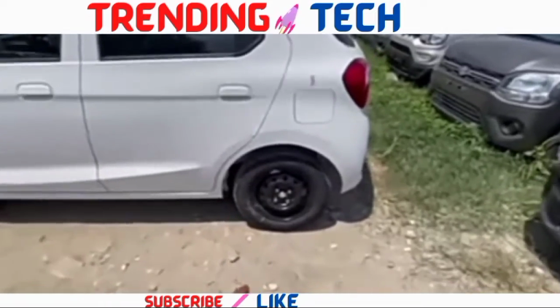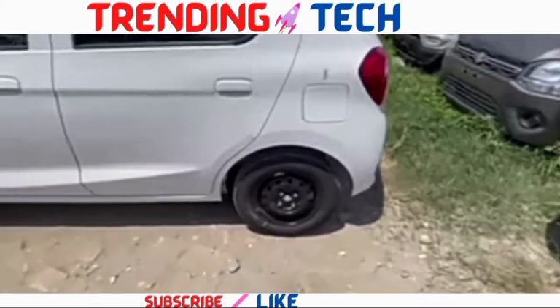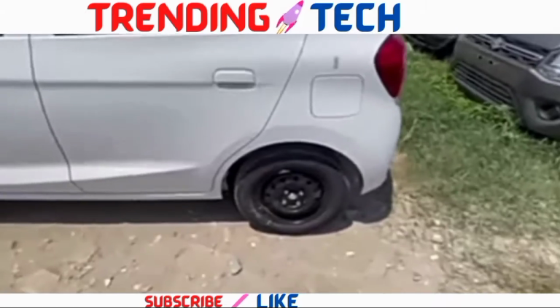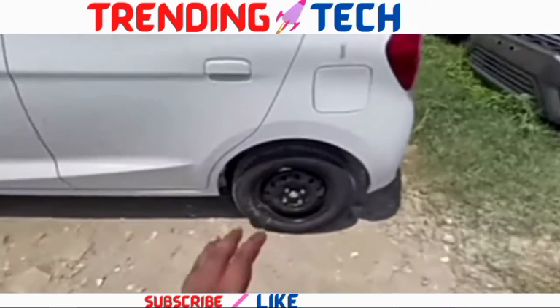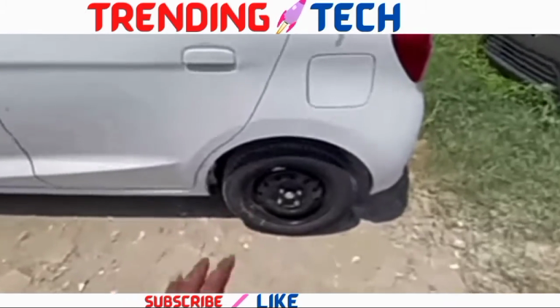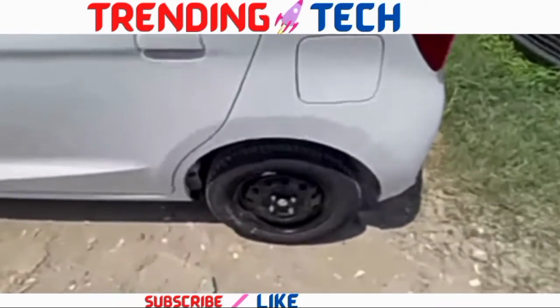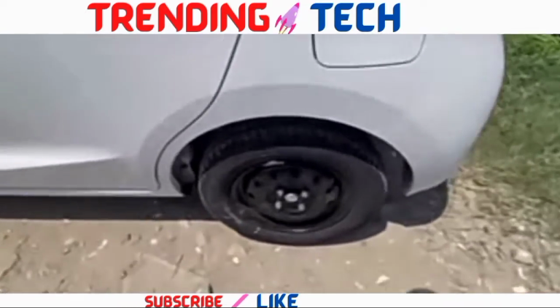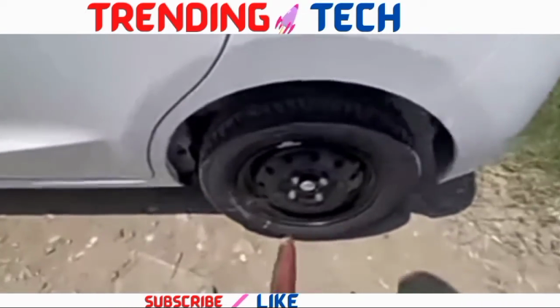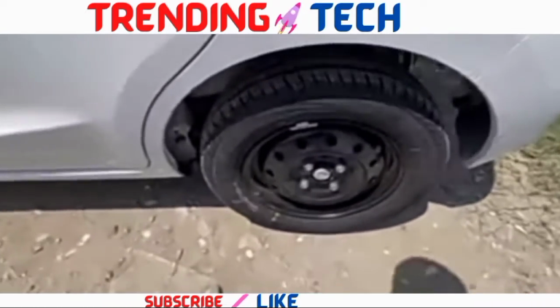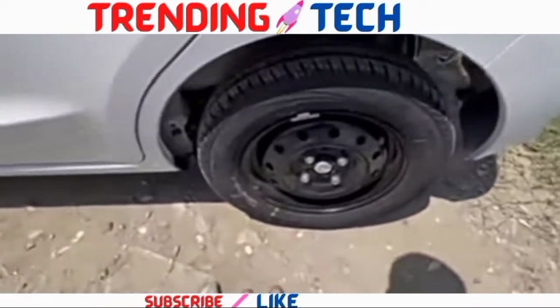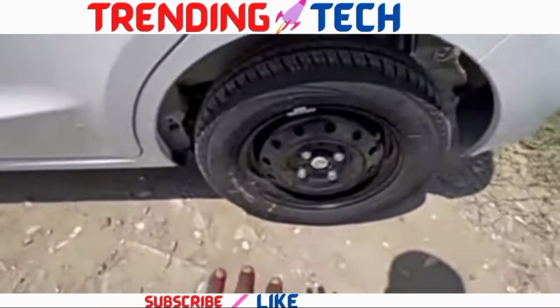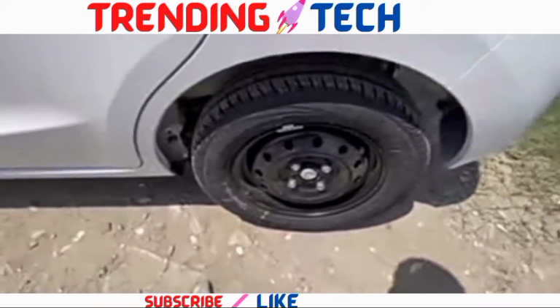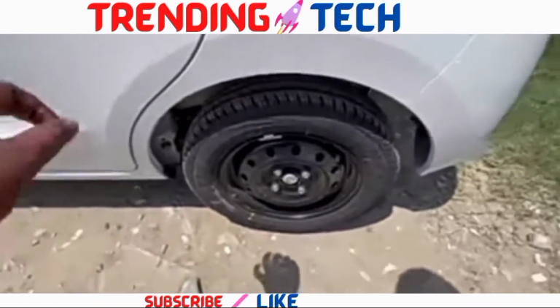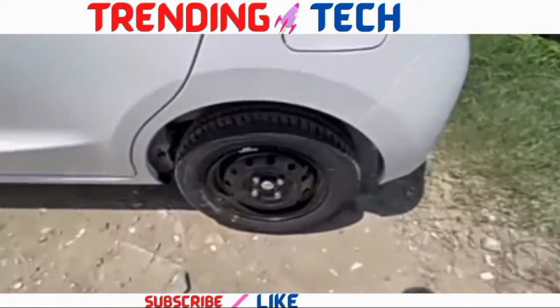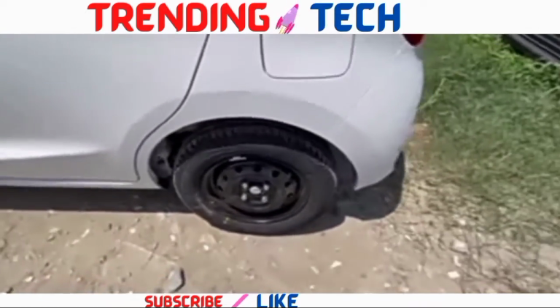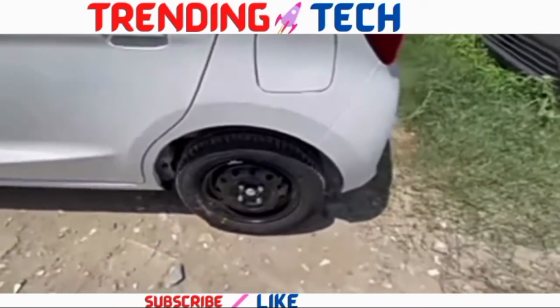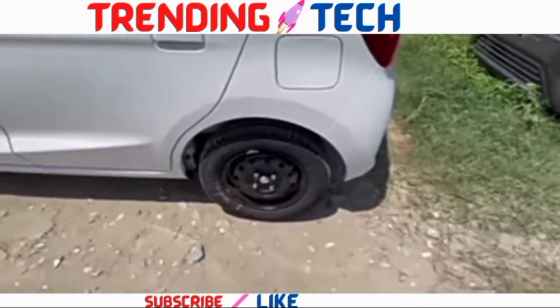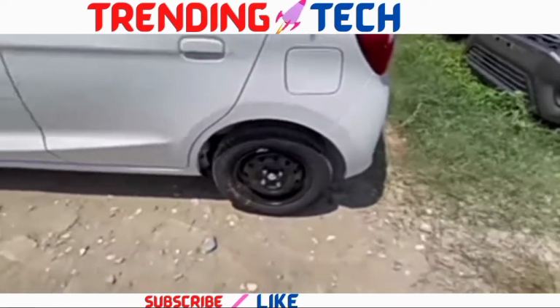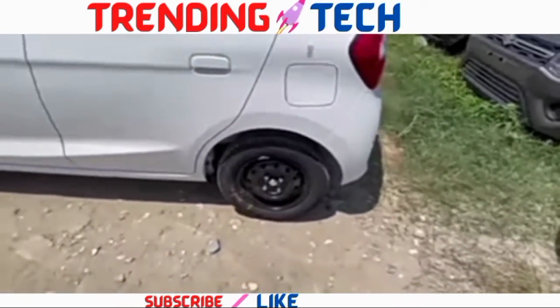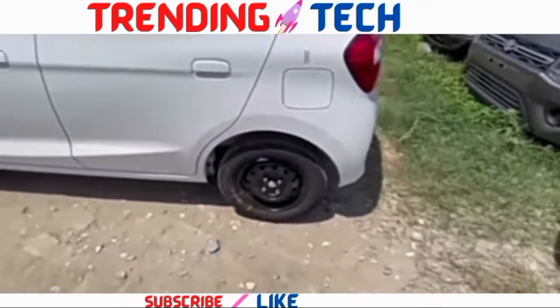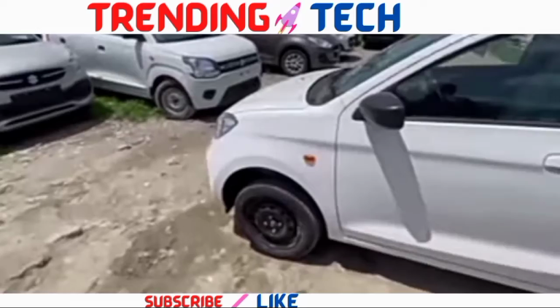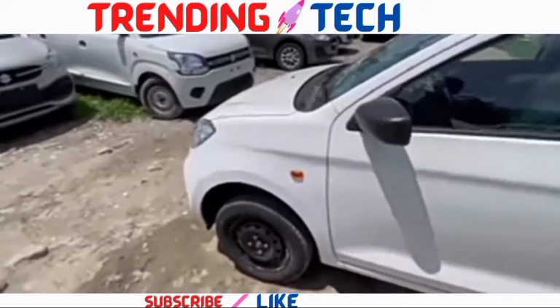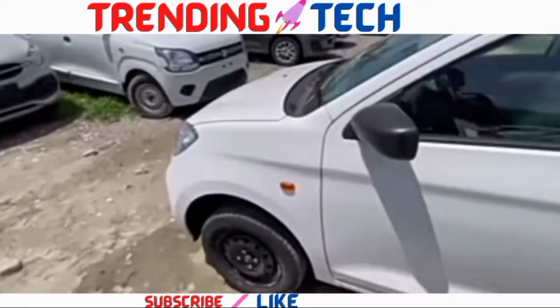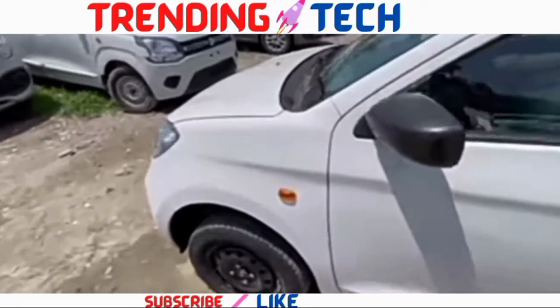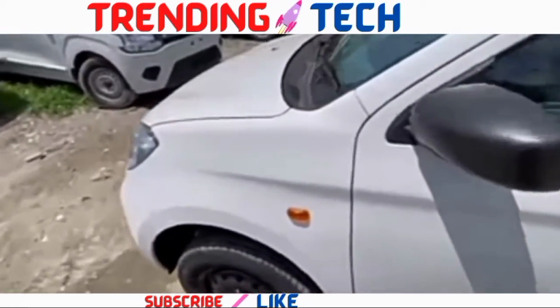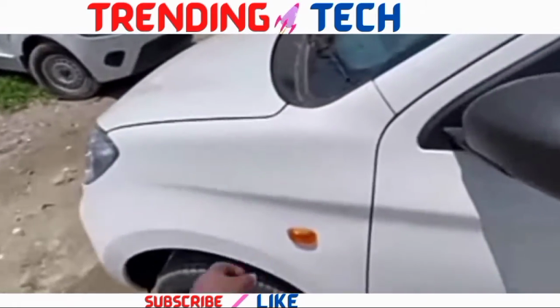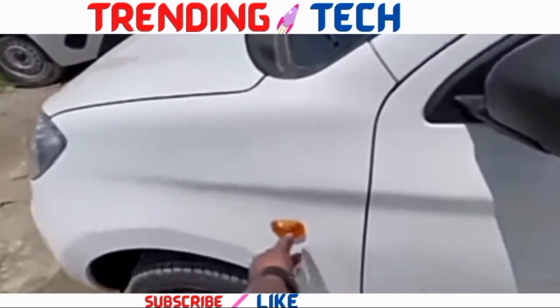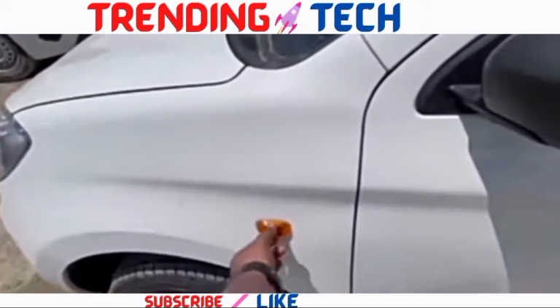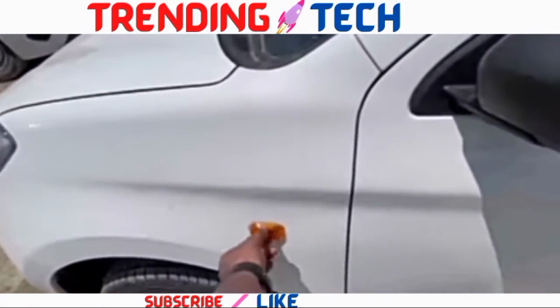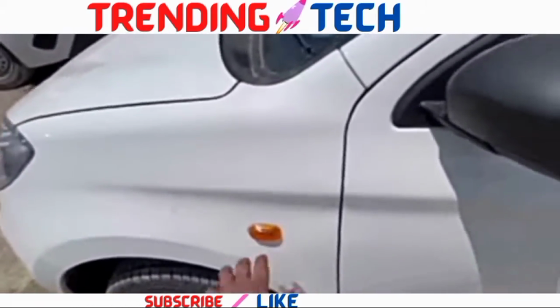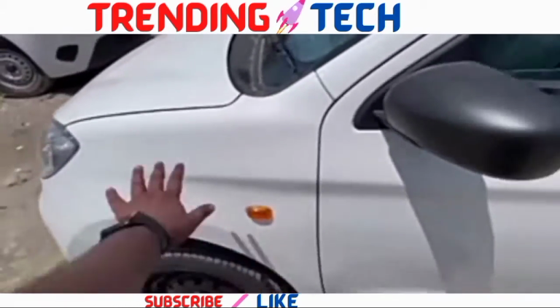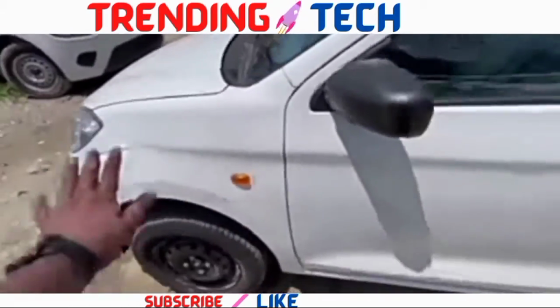For the side profile, you can find a 31.0 litre capacity fuel tank, 145/ATR13 wheels. There is also a small indicator on the side.